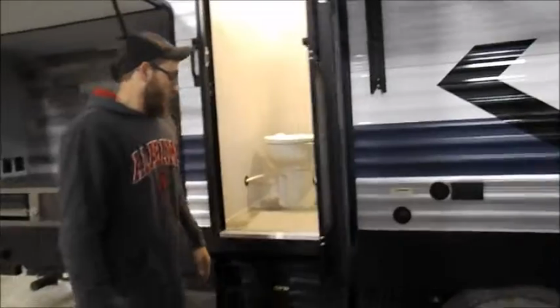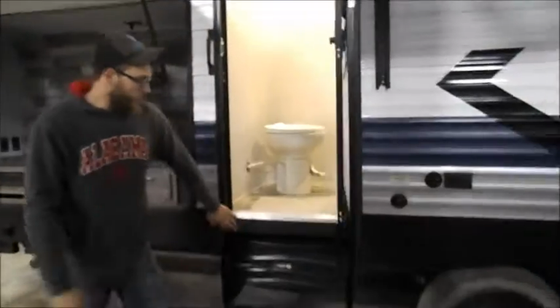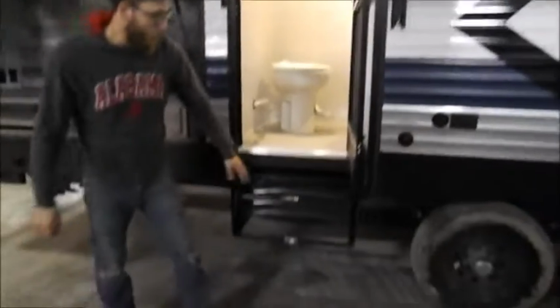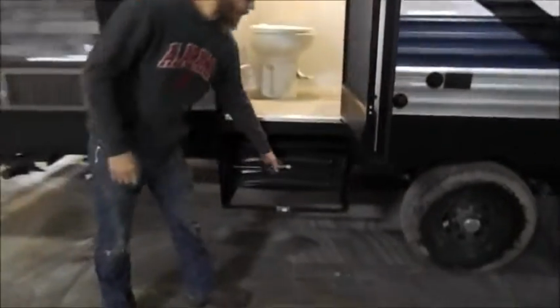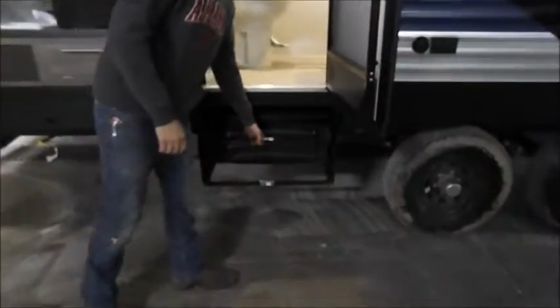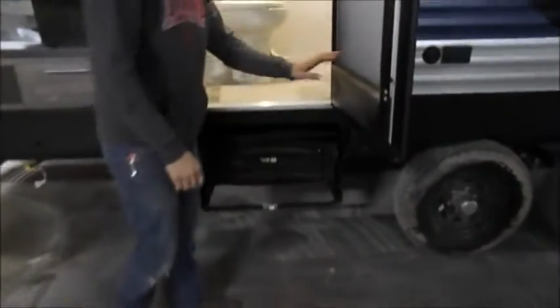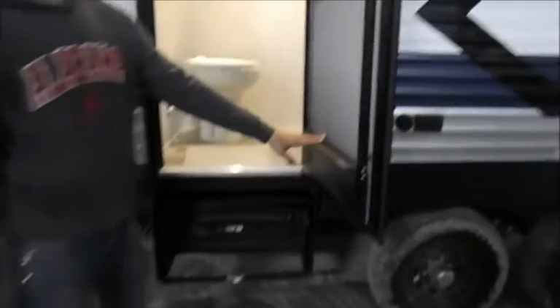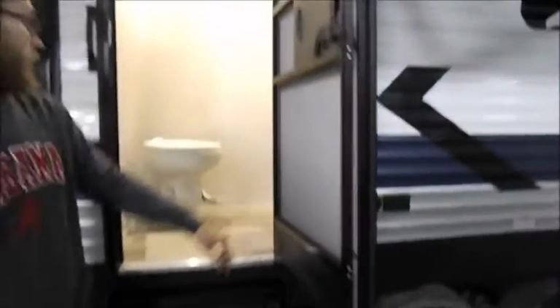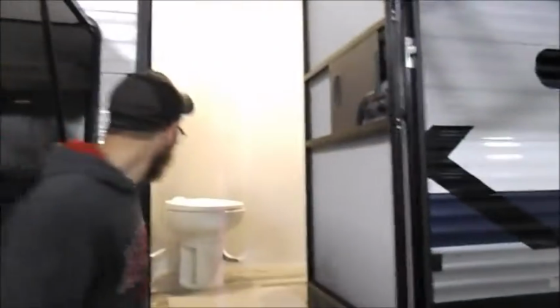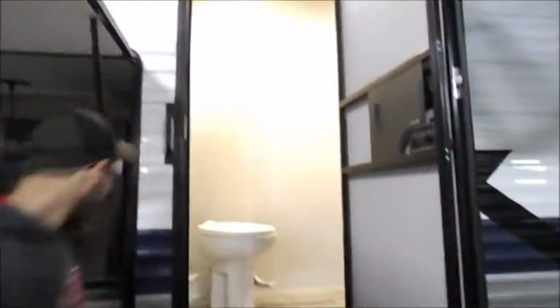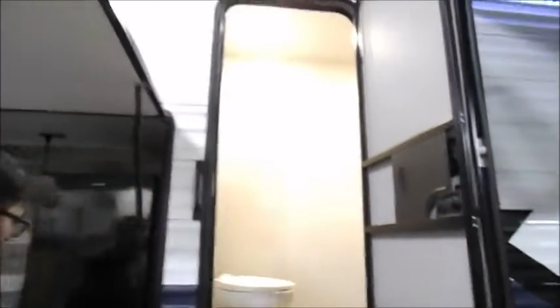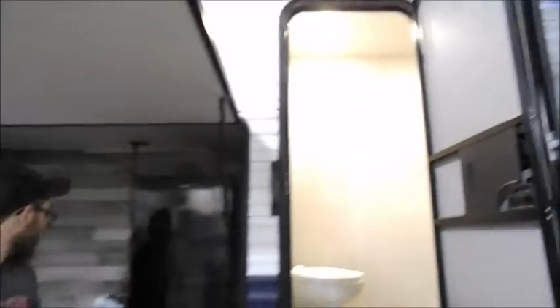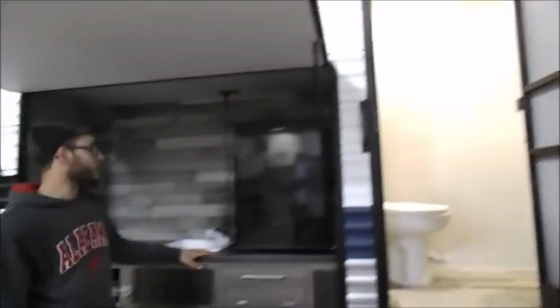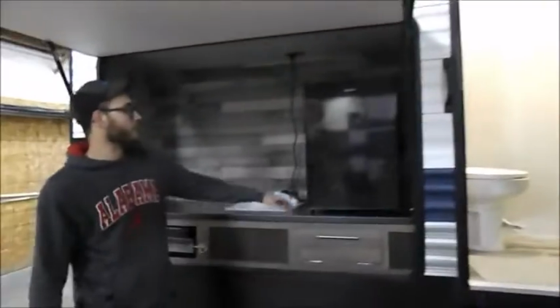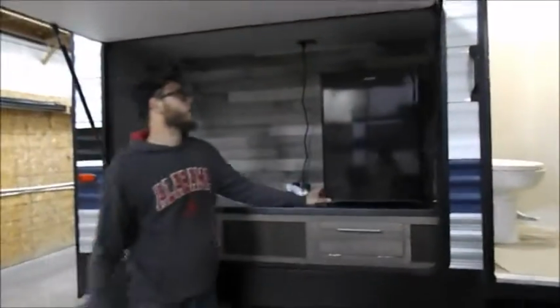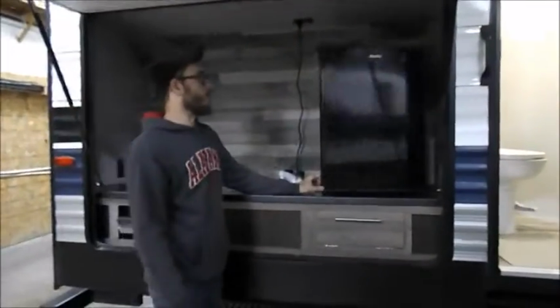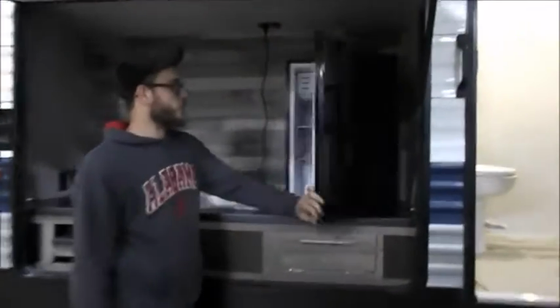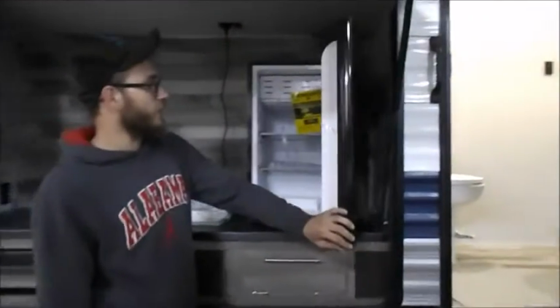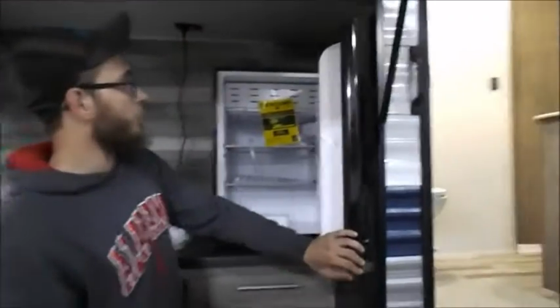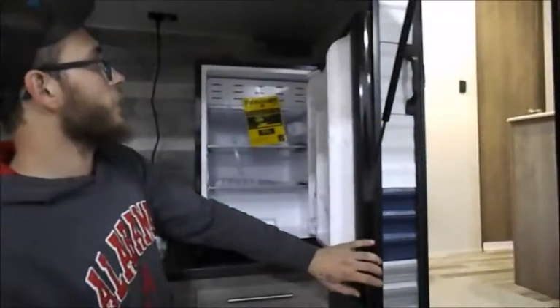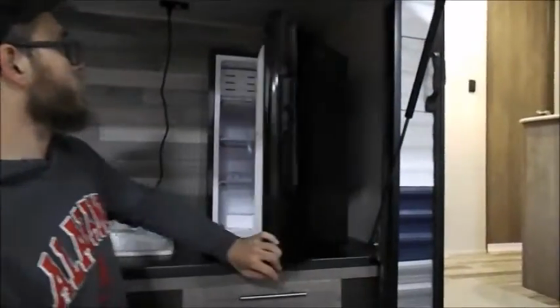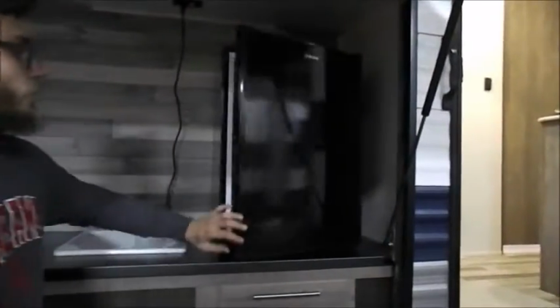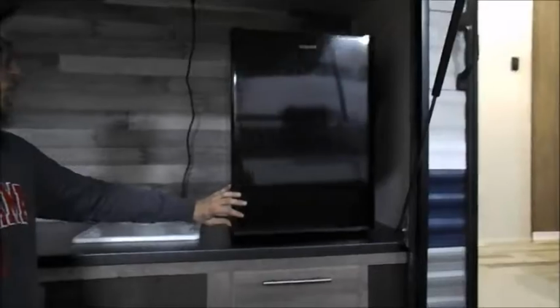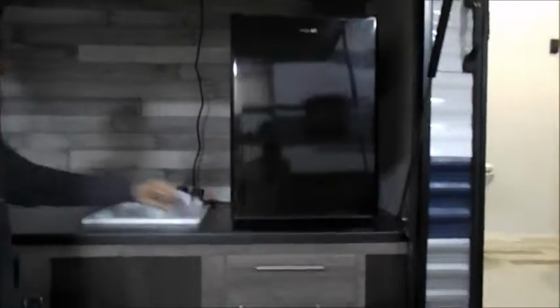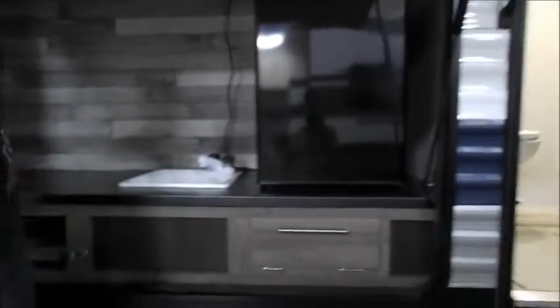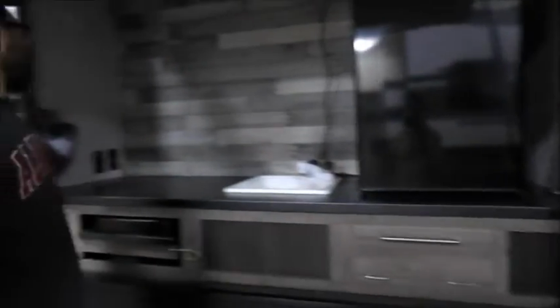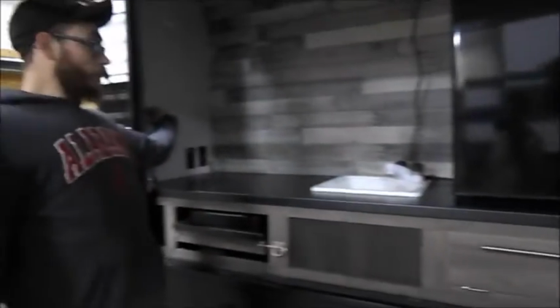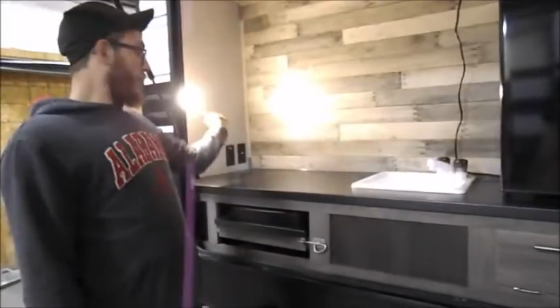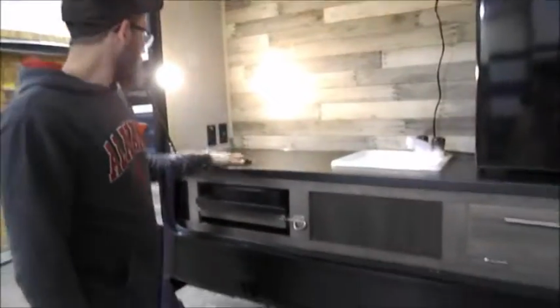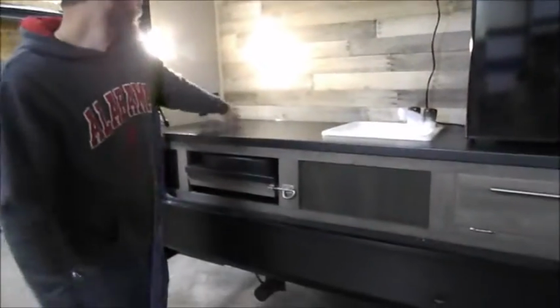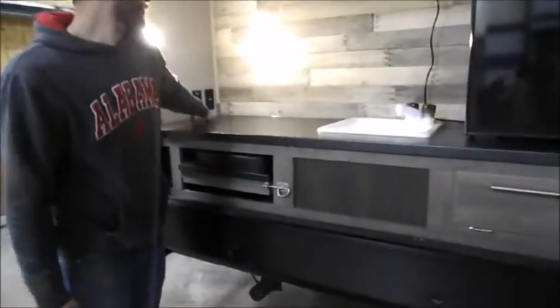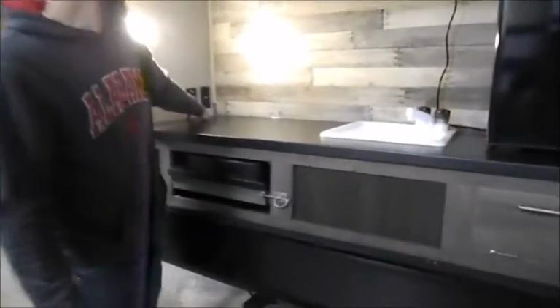Then you've got your foldable steps here. Another door. Then your outside kitchen — this is a 110 fridge, so it does have to be plugged into shore power to work. Then you've got a light over here and a 110 plug.